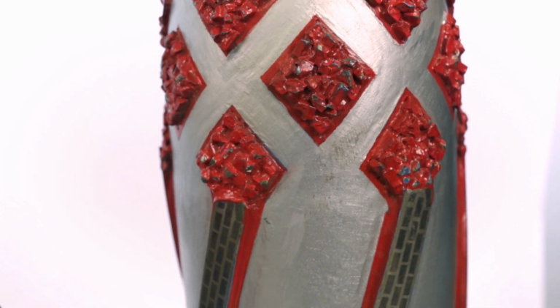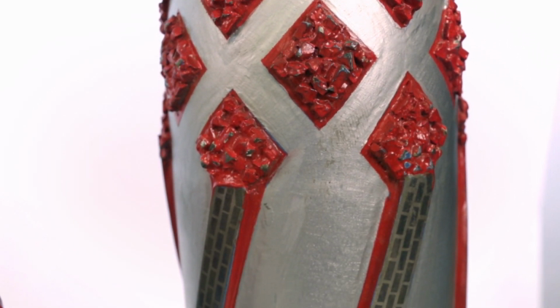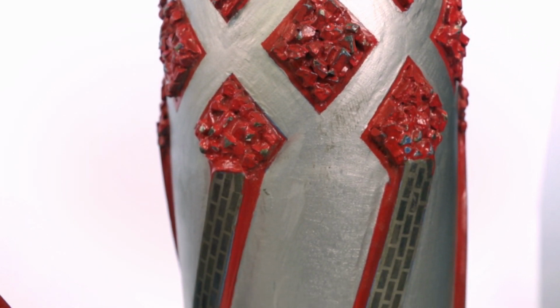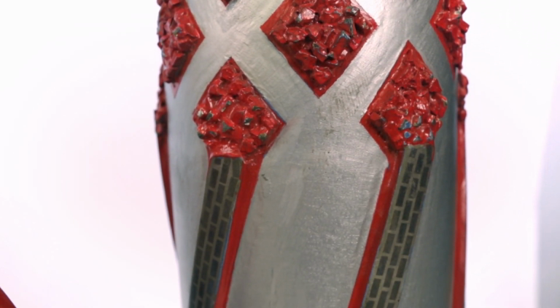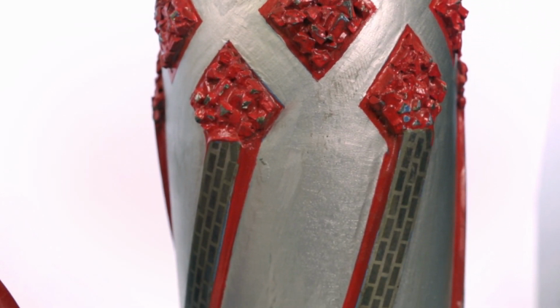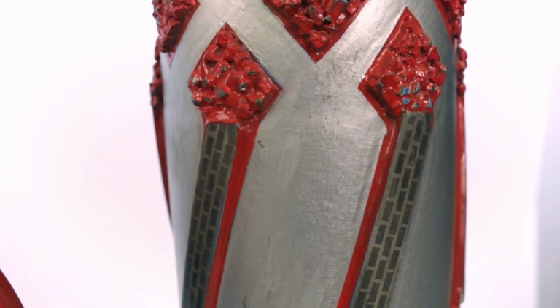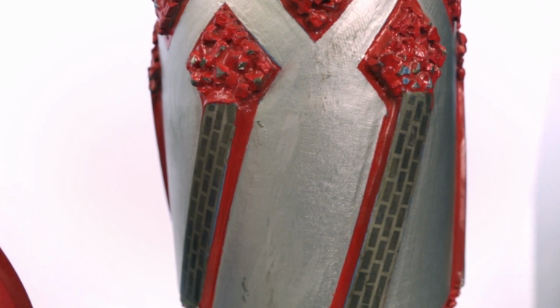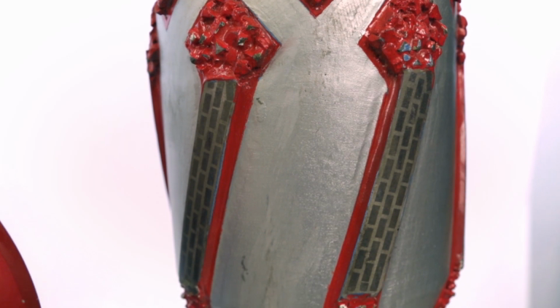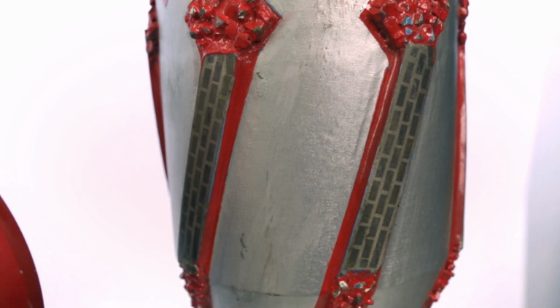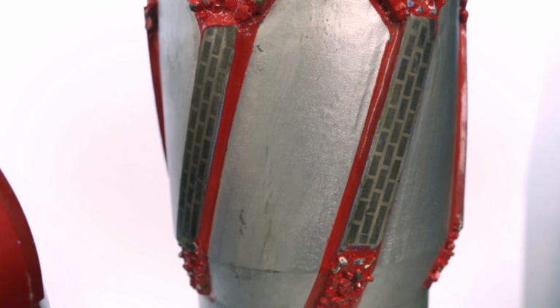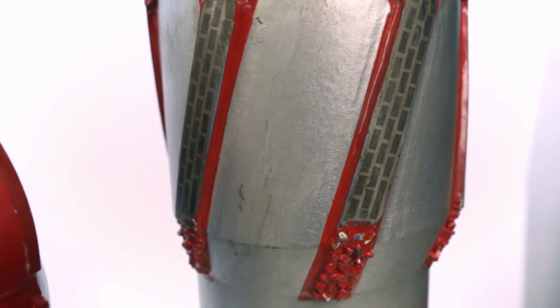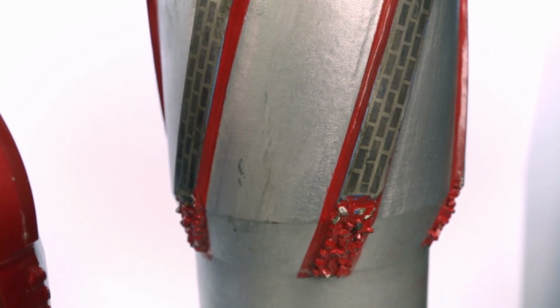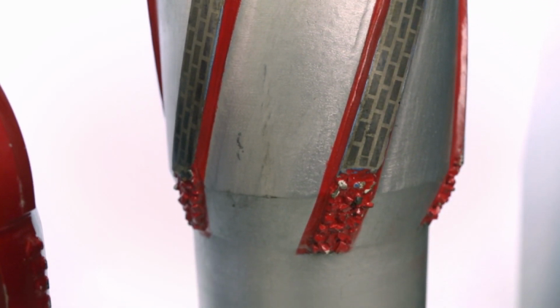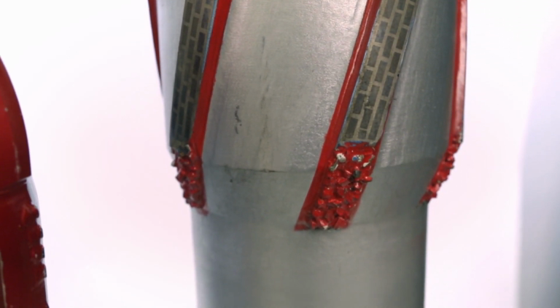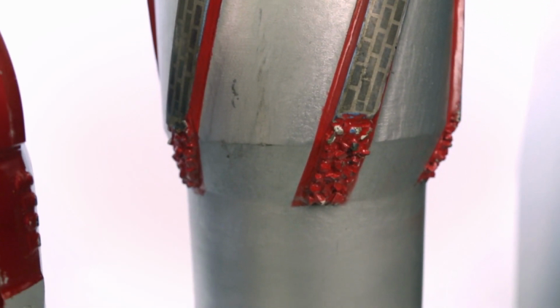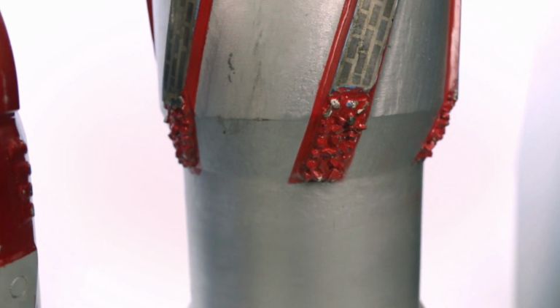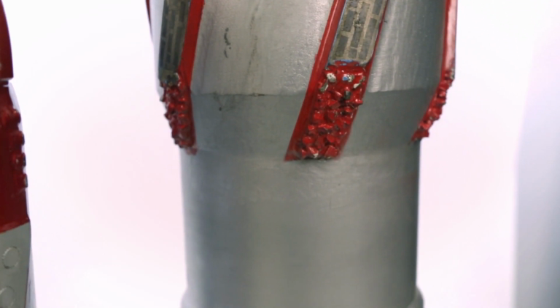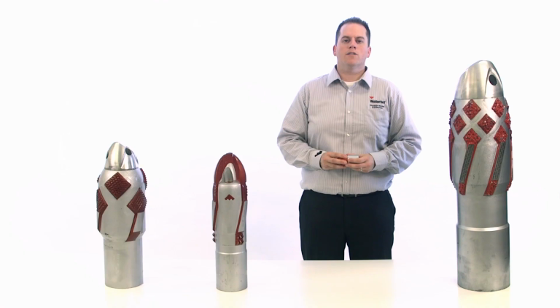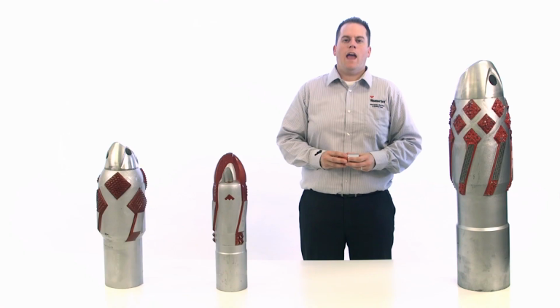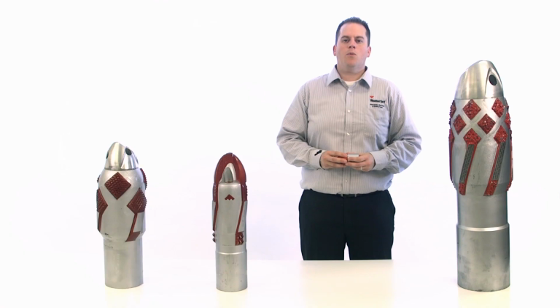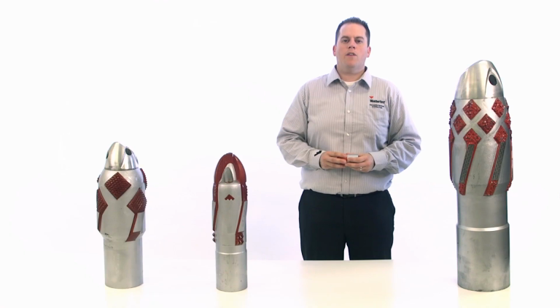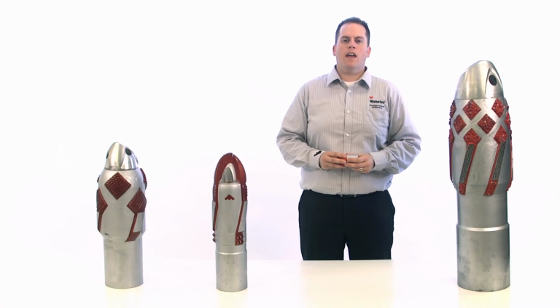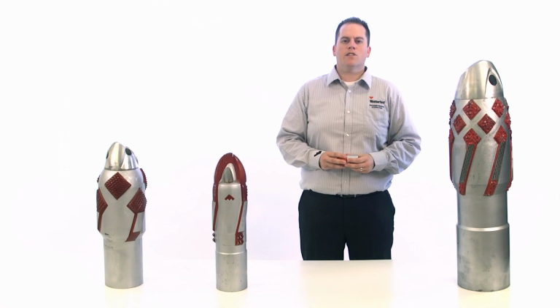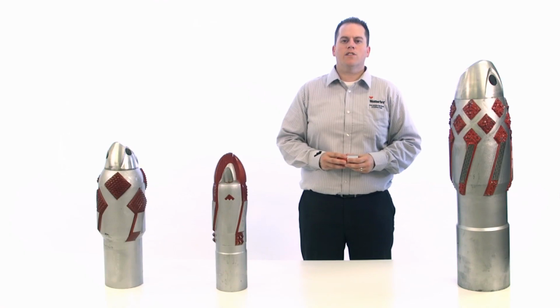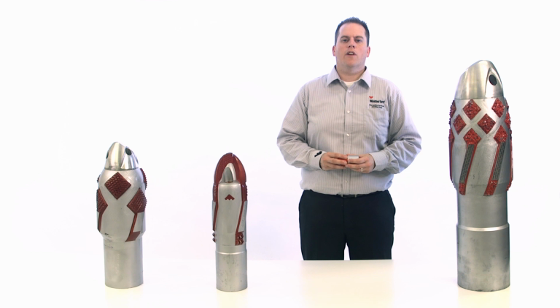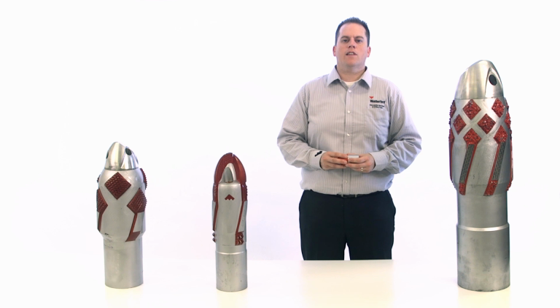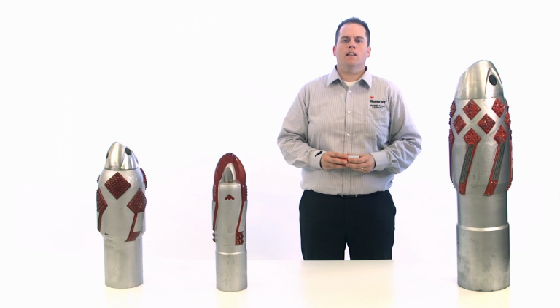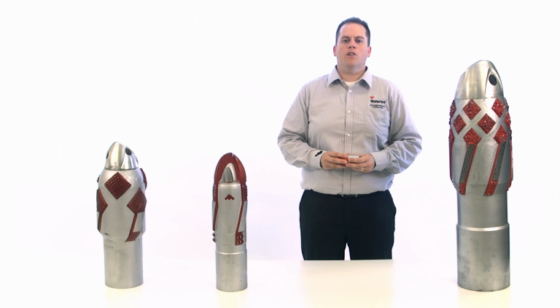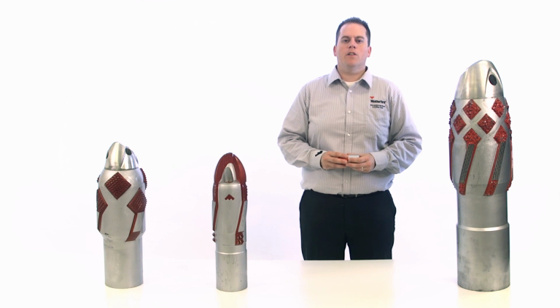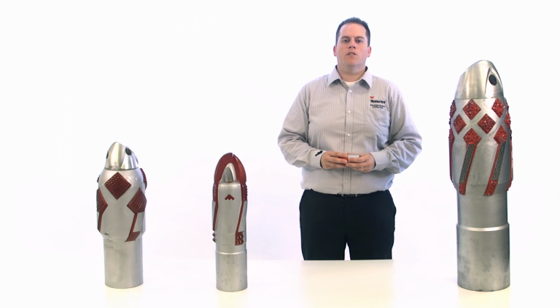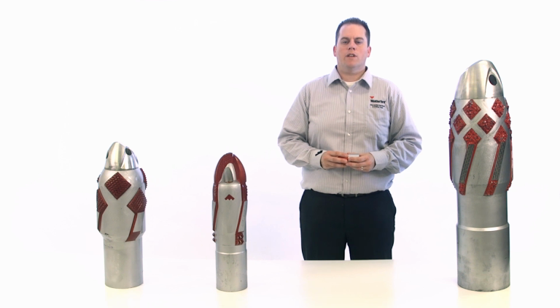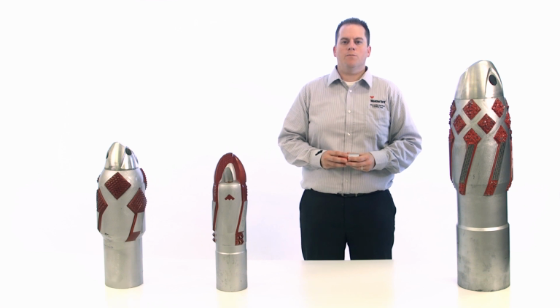You can use it in horizontal and high-angle wellbores, in sidetracks or re-entry wells, and with heavy casing strings on rigs that can limit your ability to rotate them.